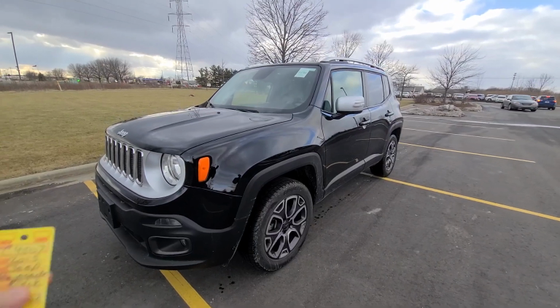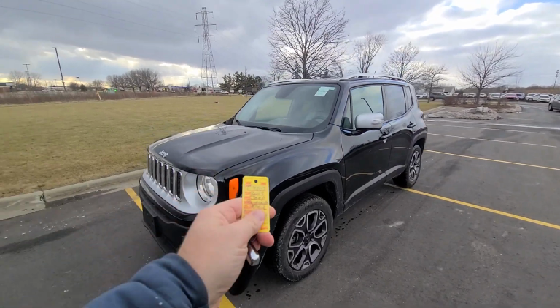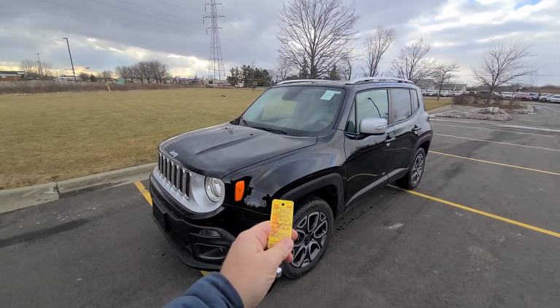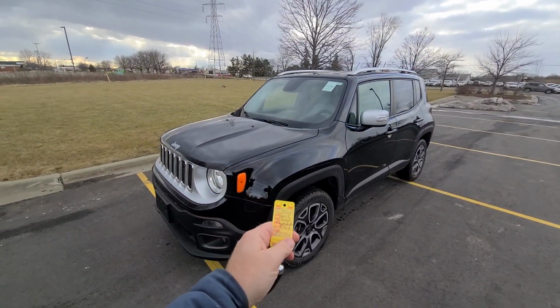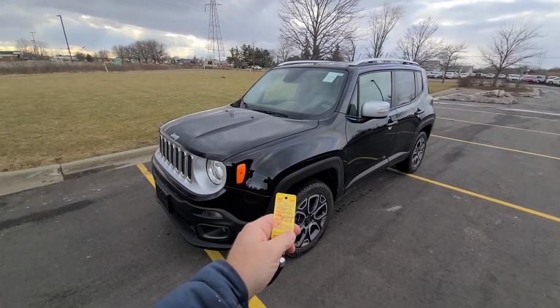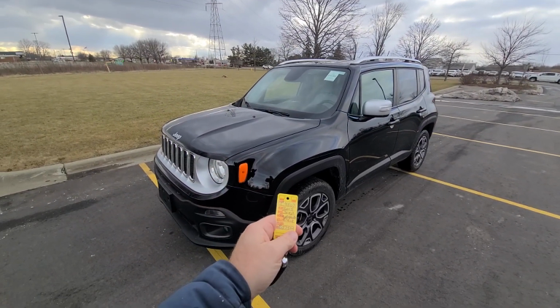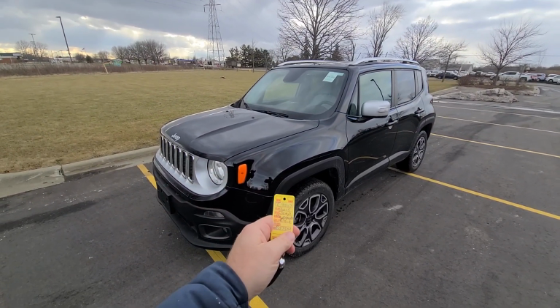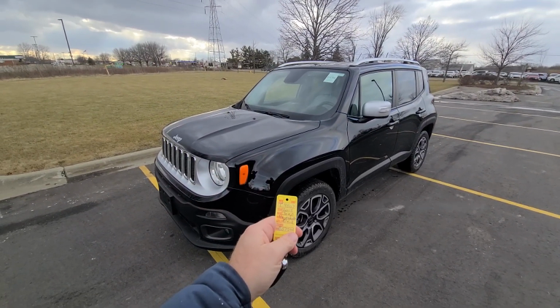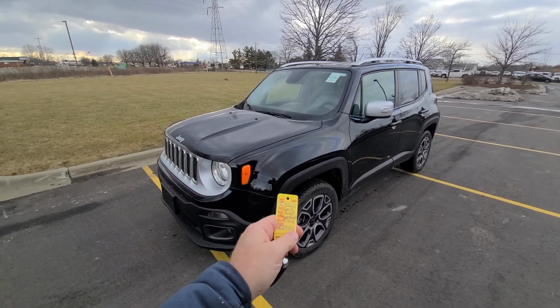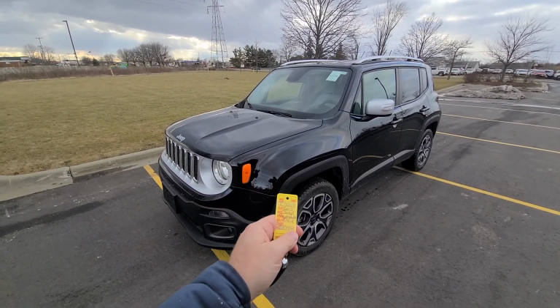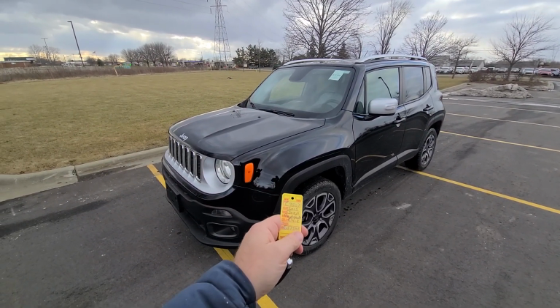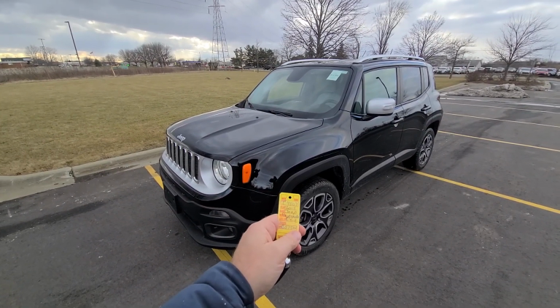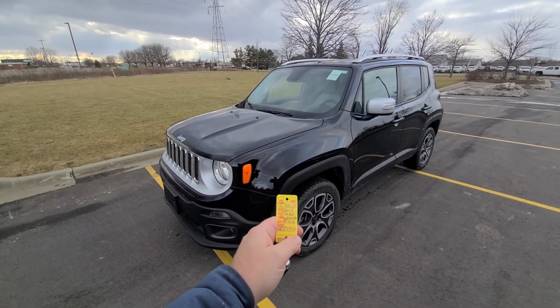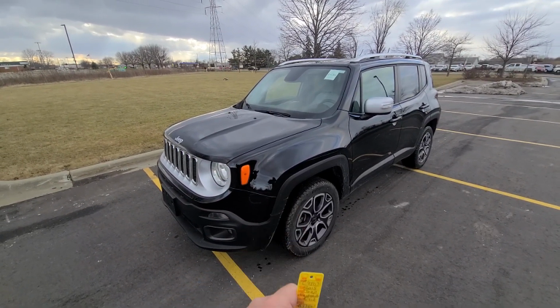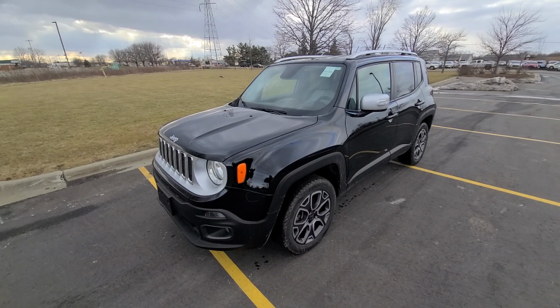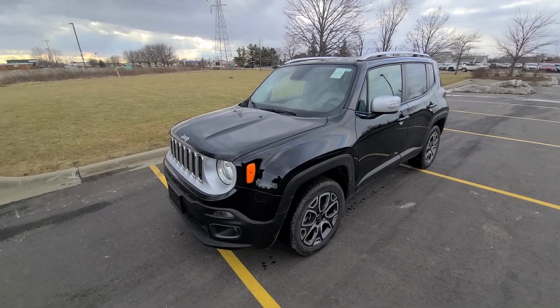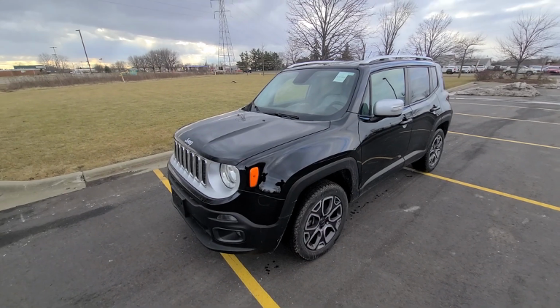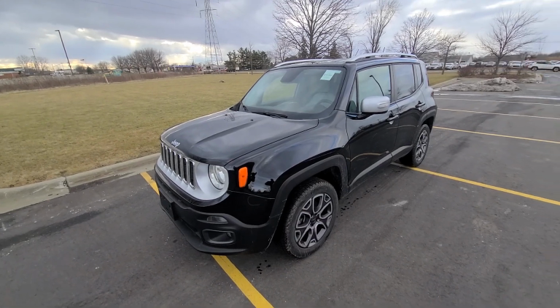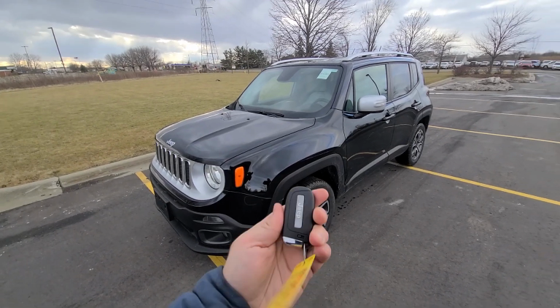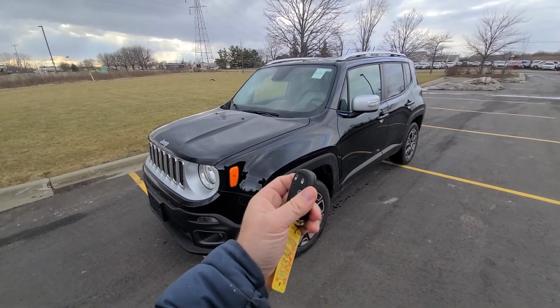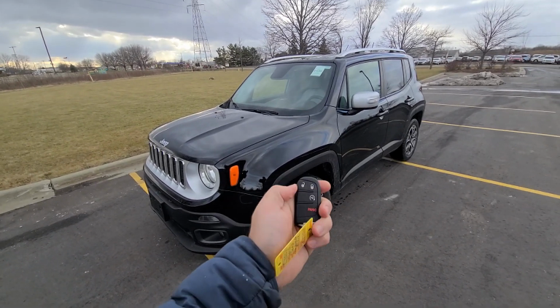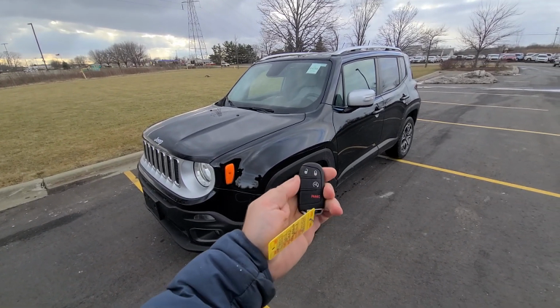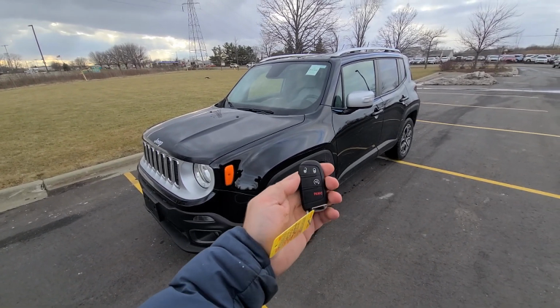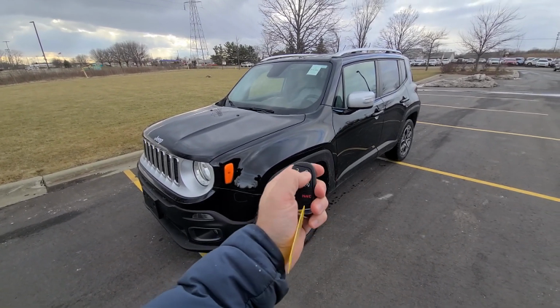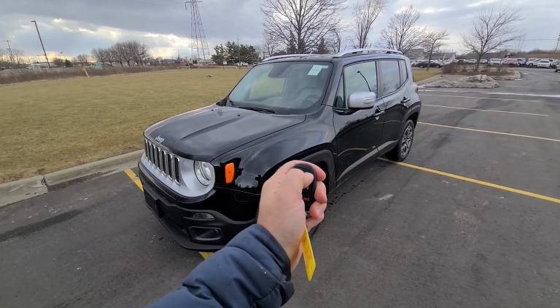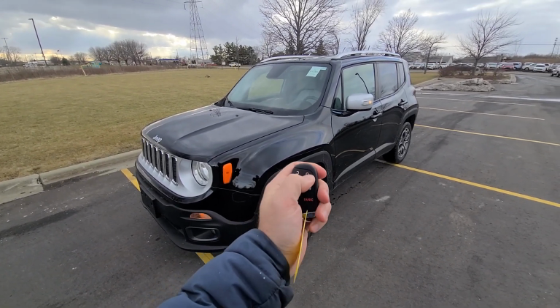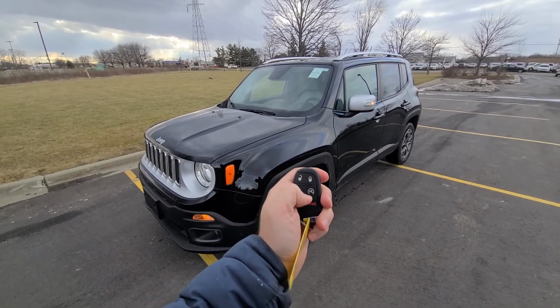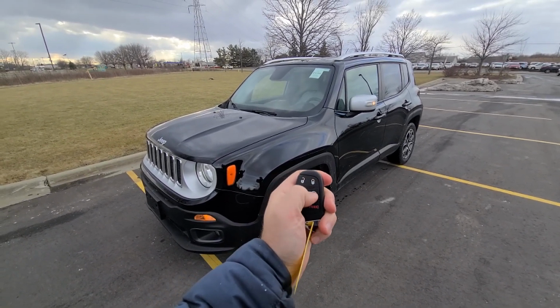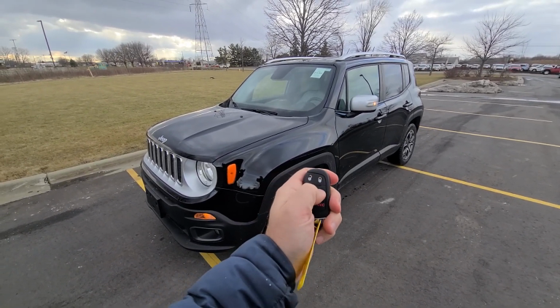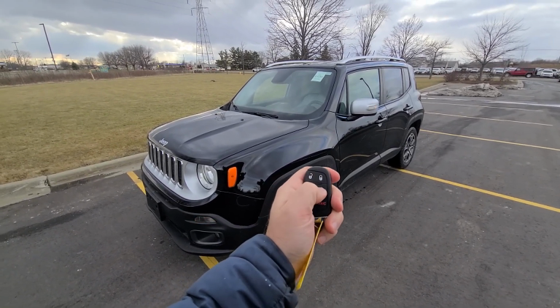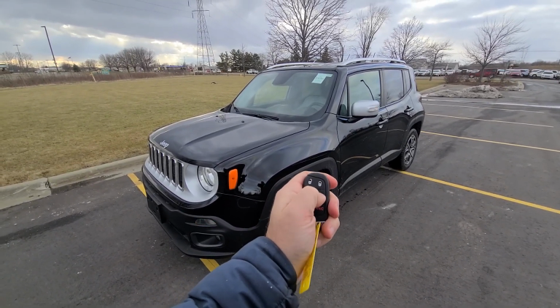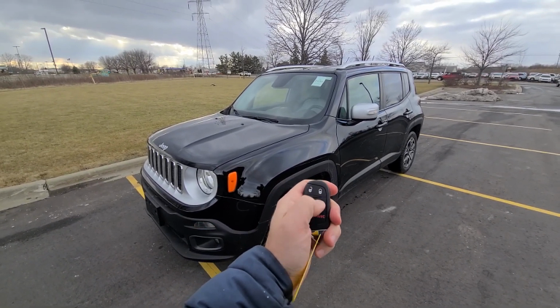Hi there, 2015 Renegade, stock number 4507. Vehicle comes with a smart key — lock, unlock, remote start.